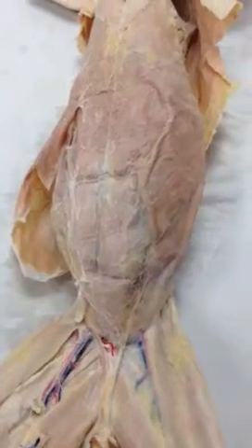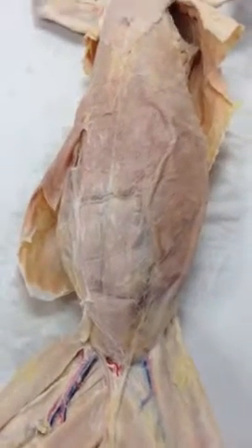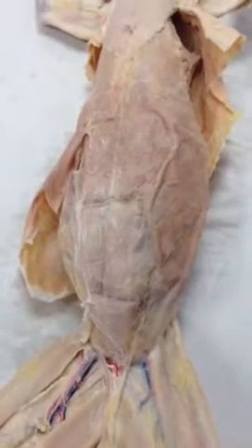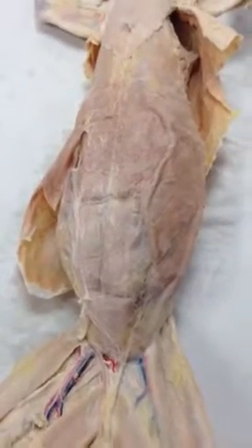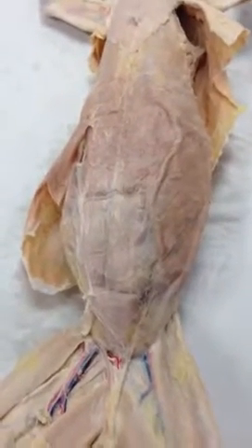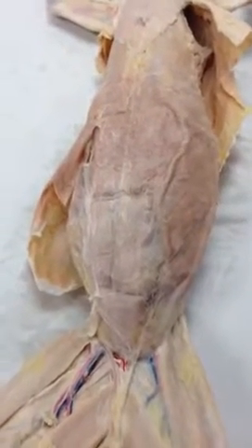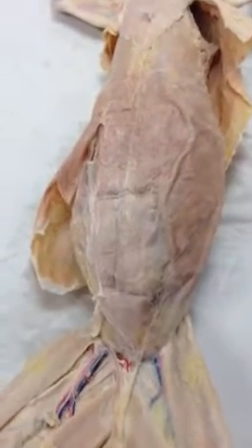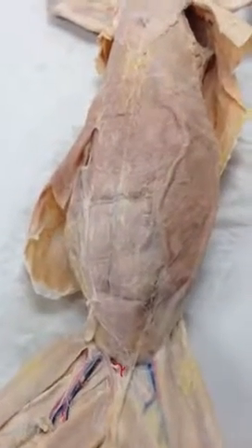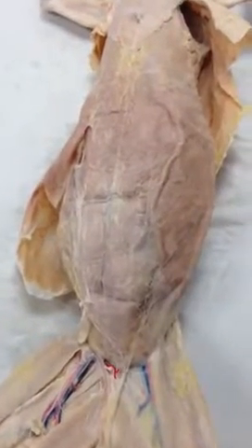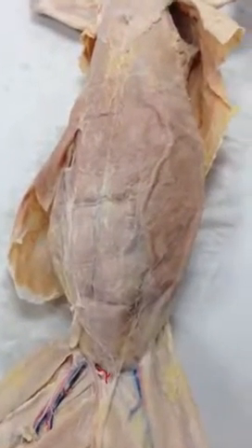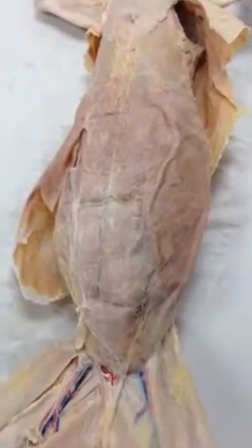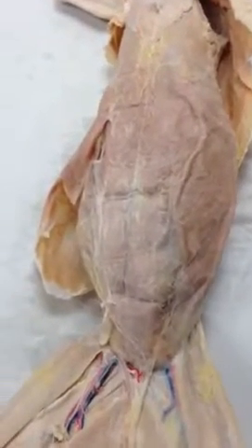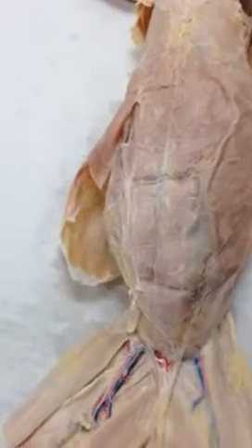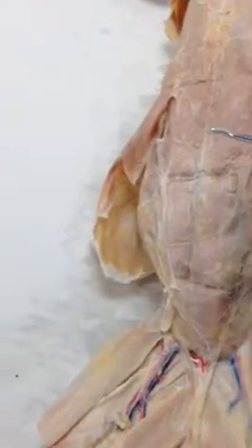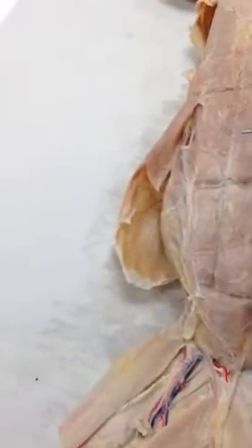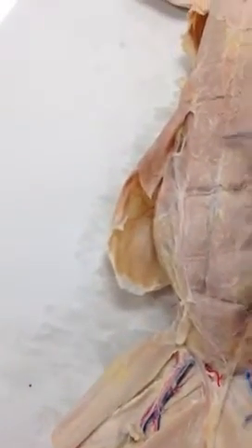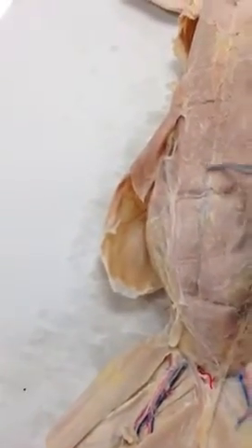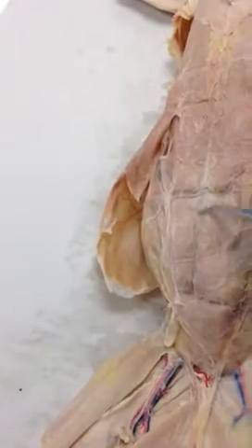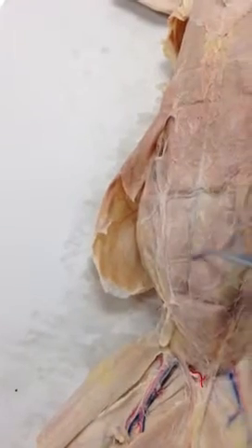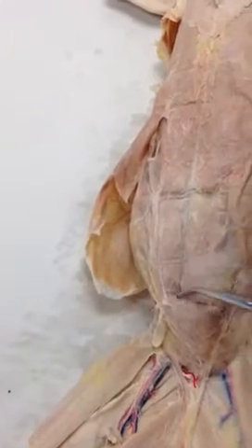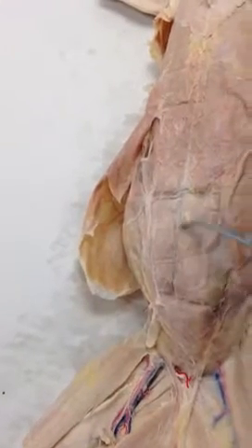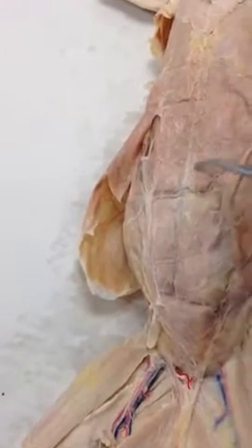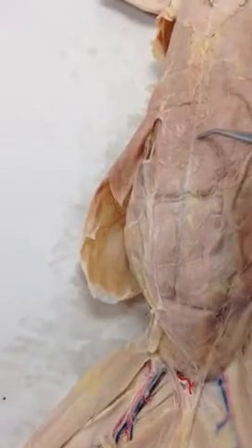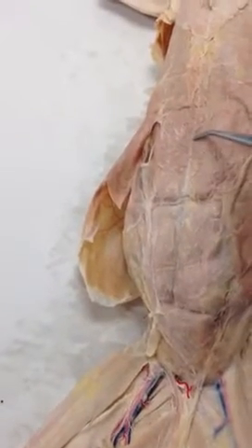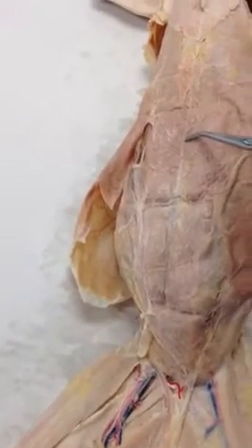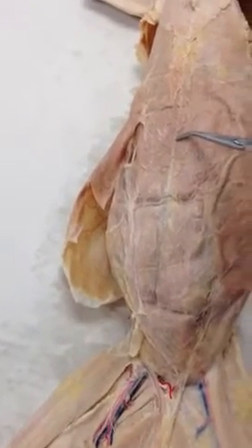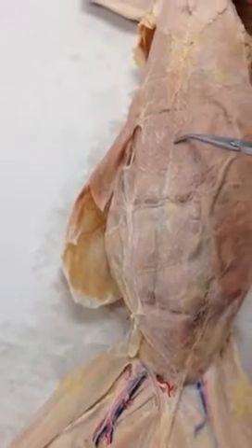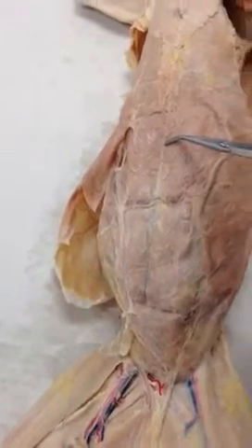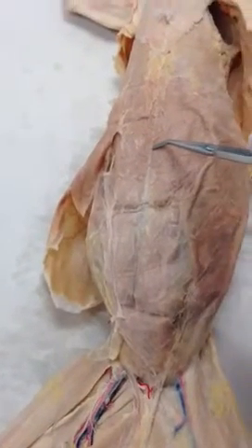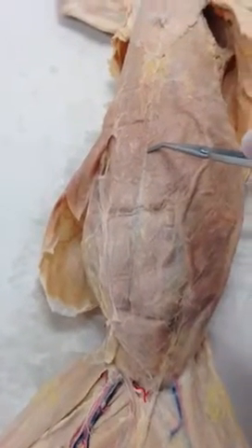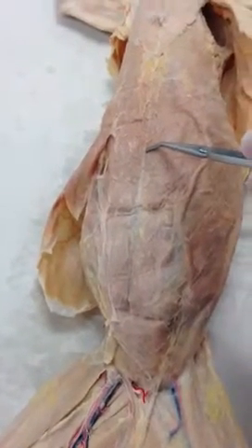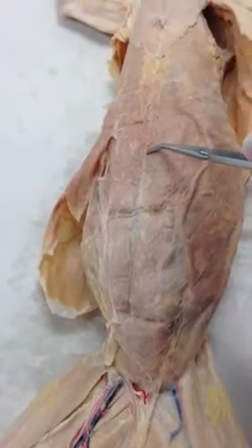Alright, we need to know four connective tissues. This right here is the linea alba.